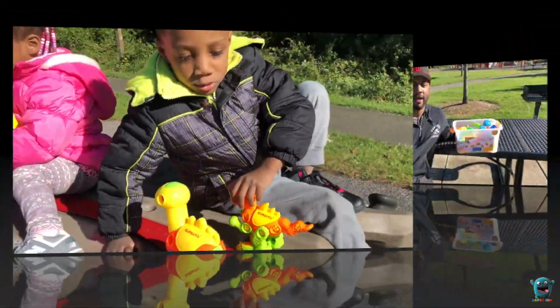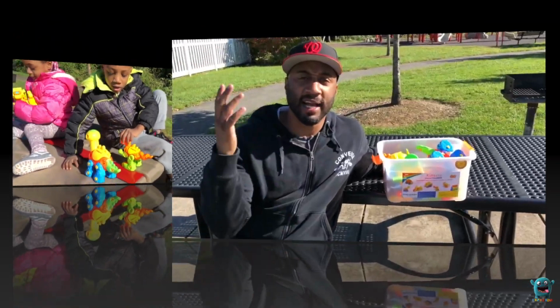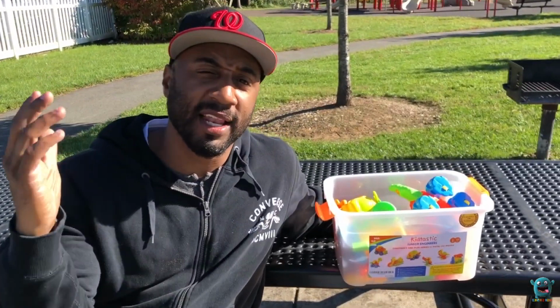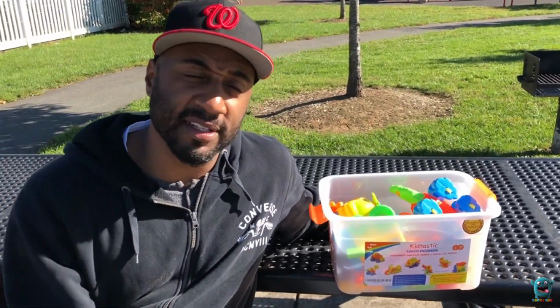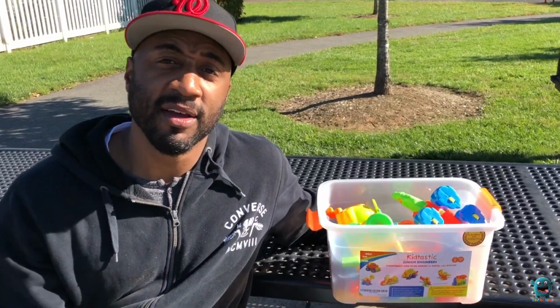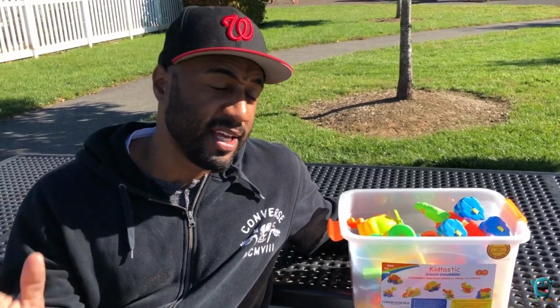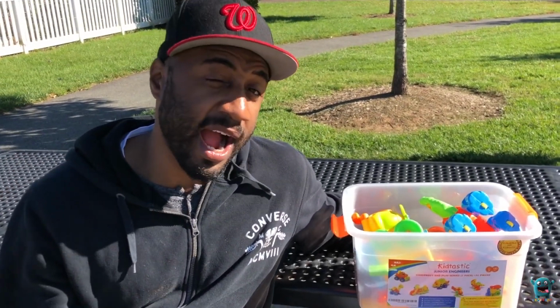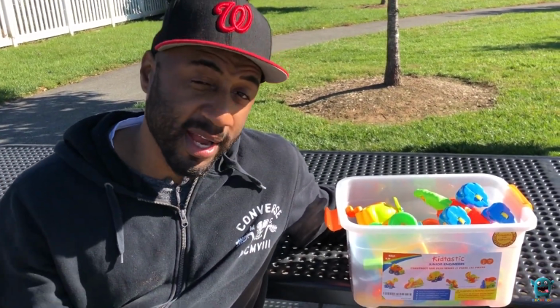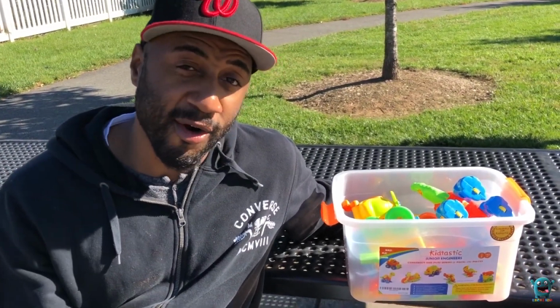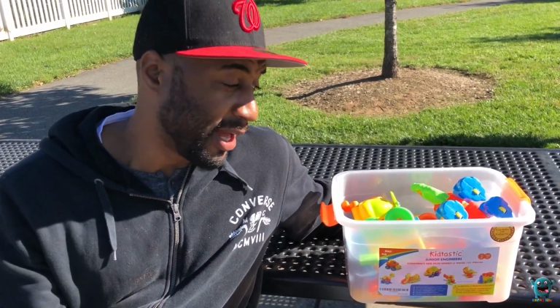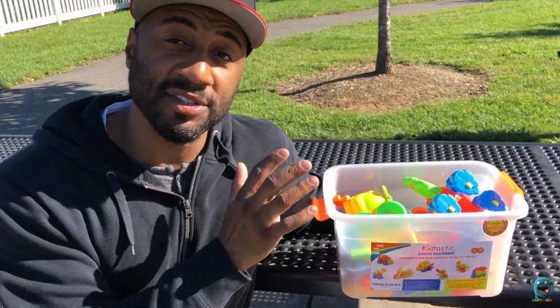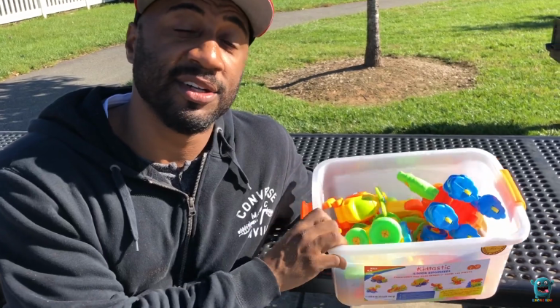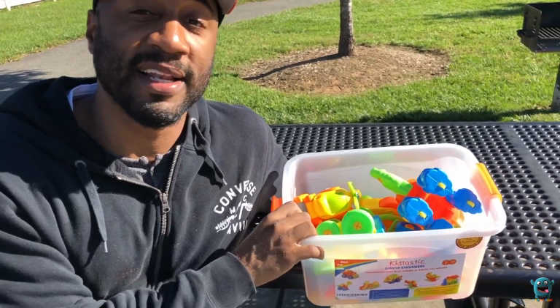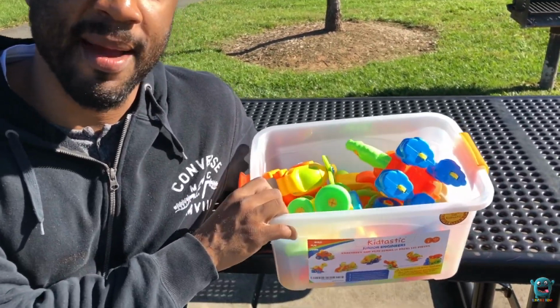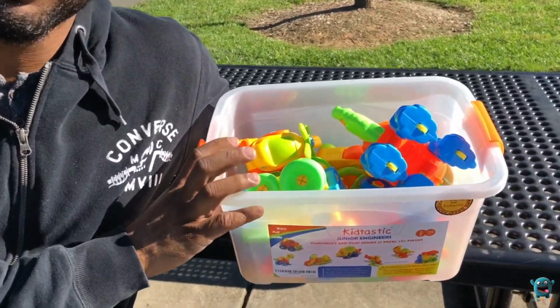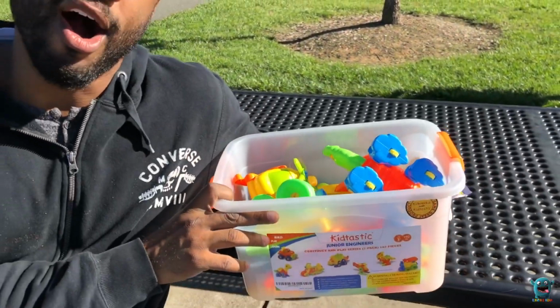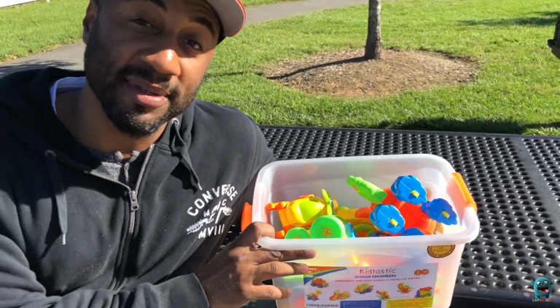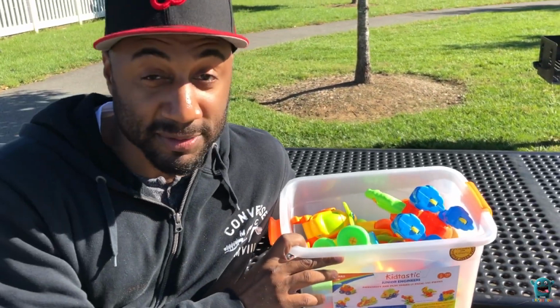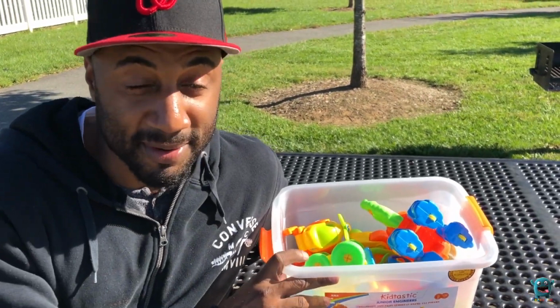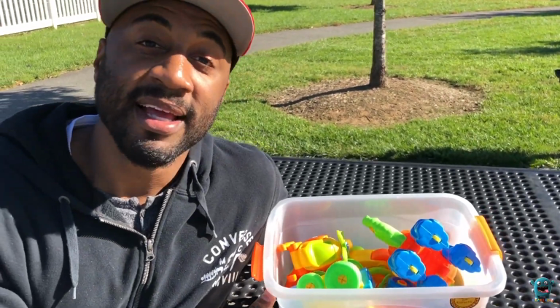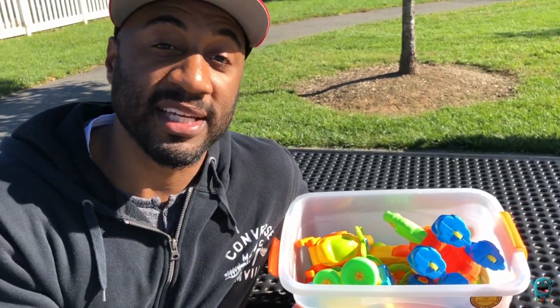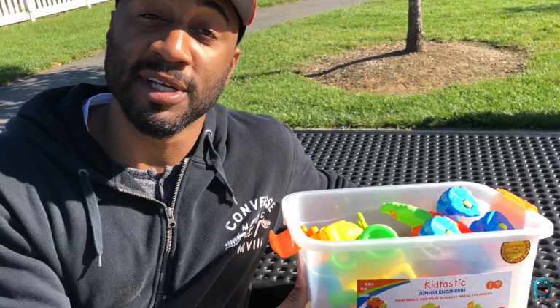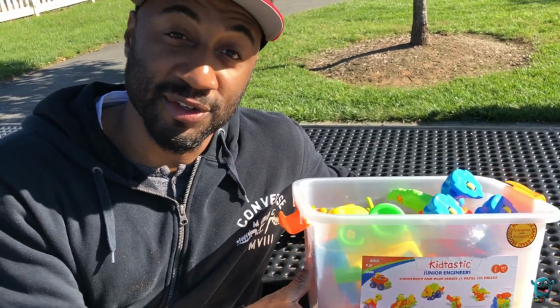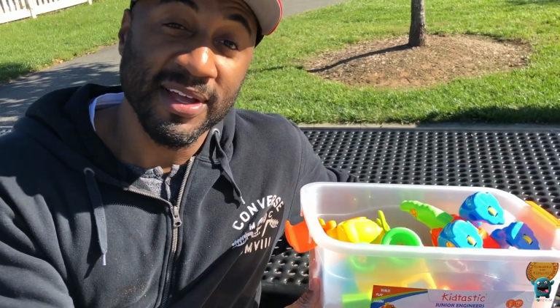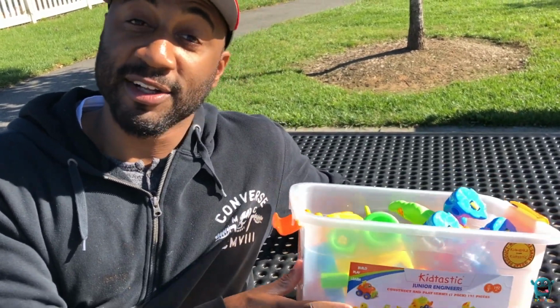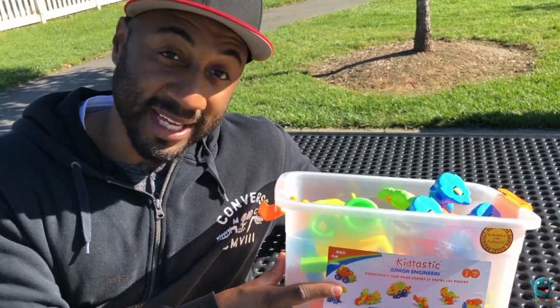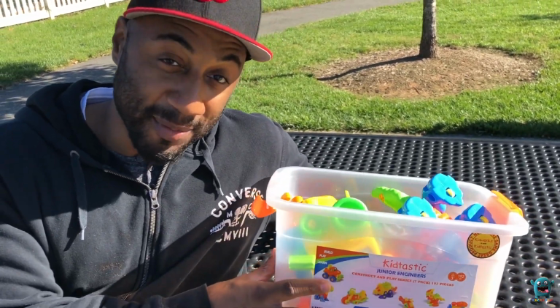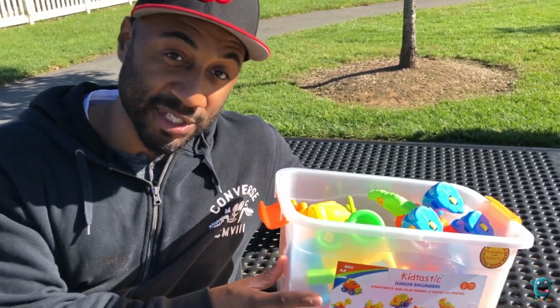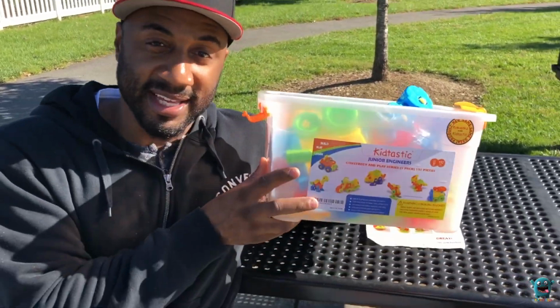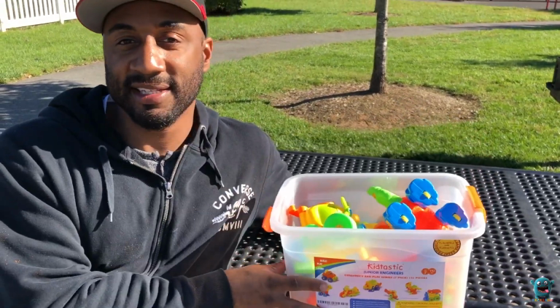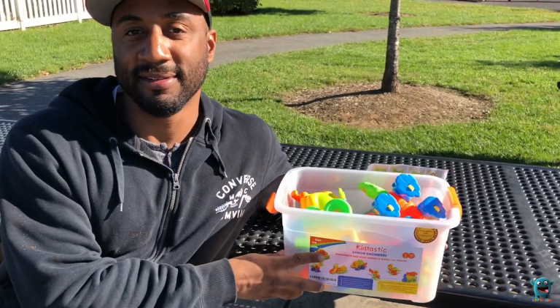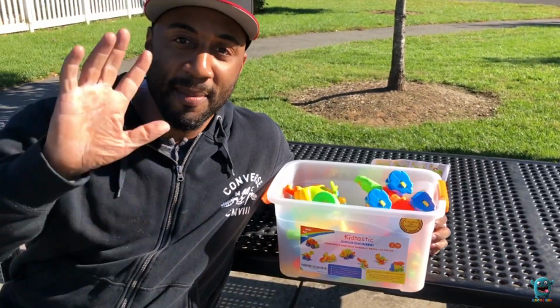All right guys, we had a lot of fun today. Kids are tired, we're headed home. You can find this on Amazon — this is an awesome gift, Christmas is coming up. You want your kids to do something constructive and learn something that can help them in their future. Kidtastic, it's fantastic — bye!